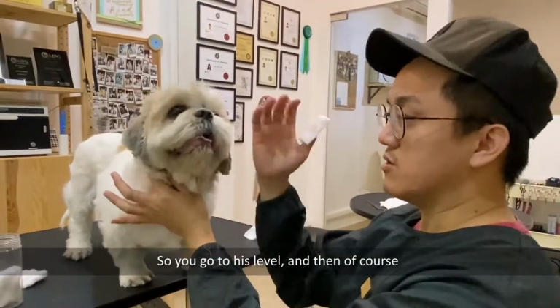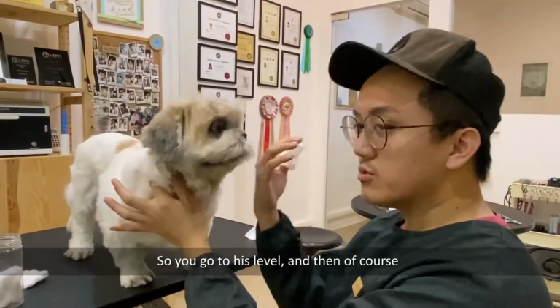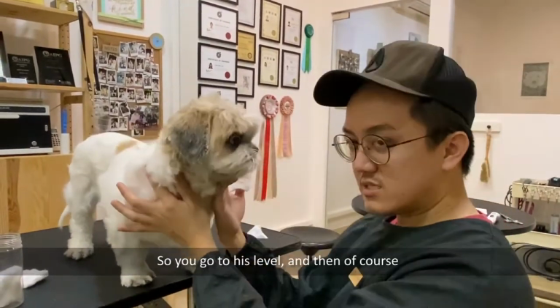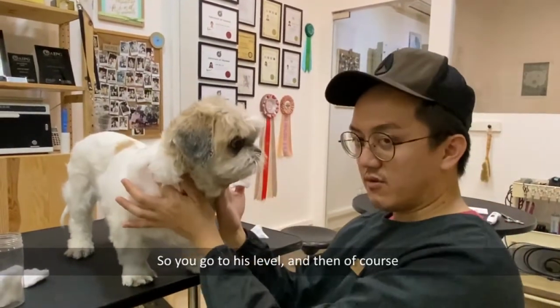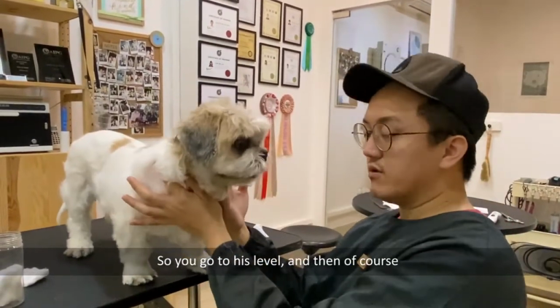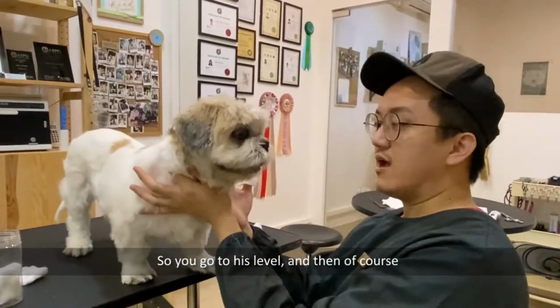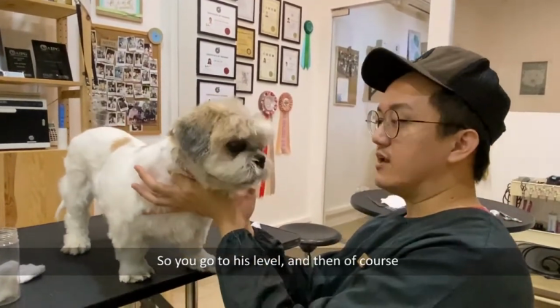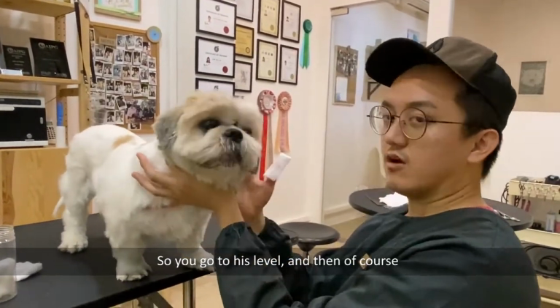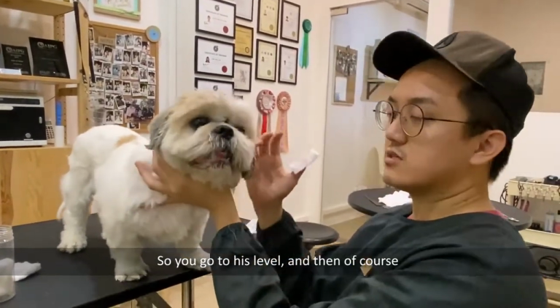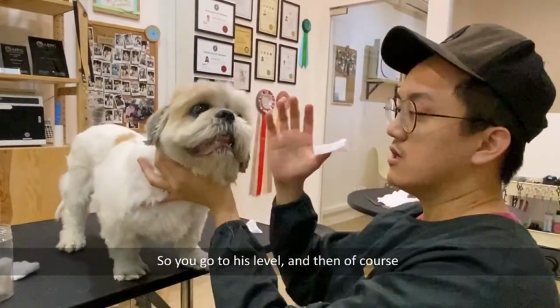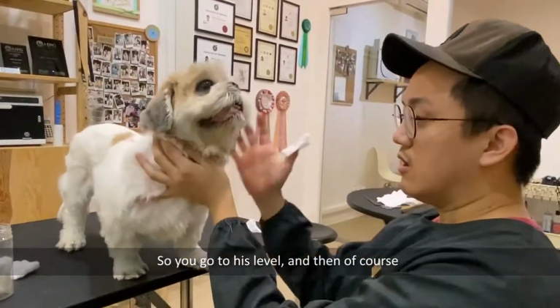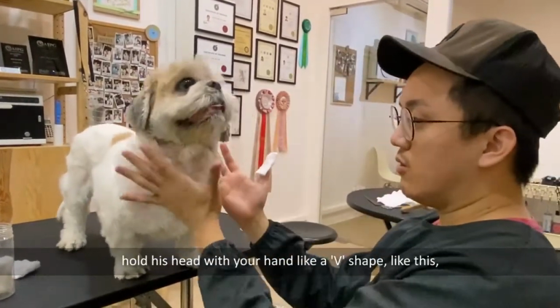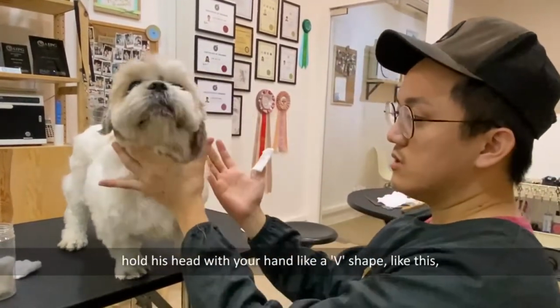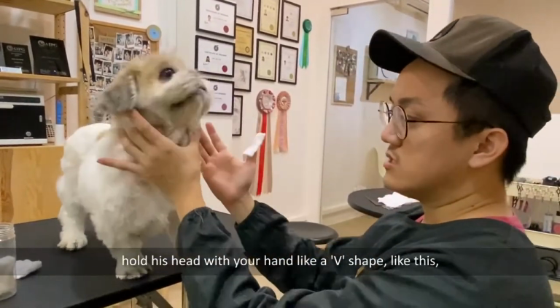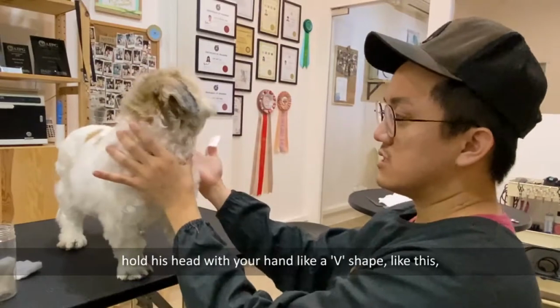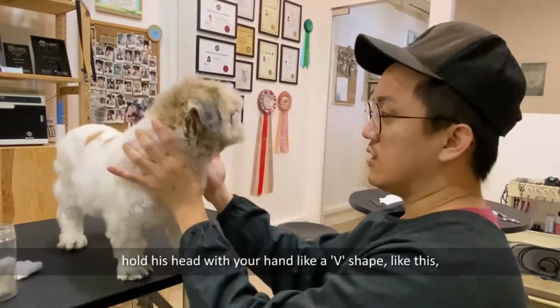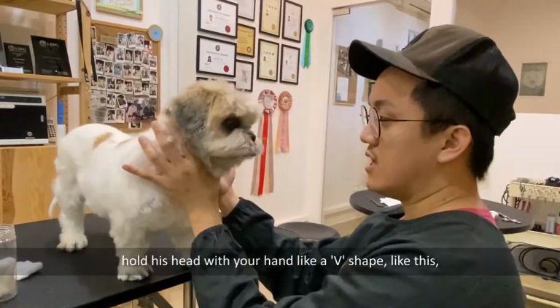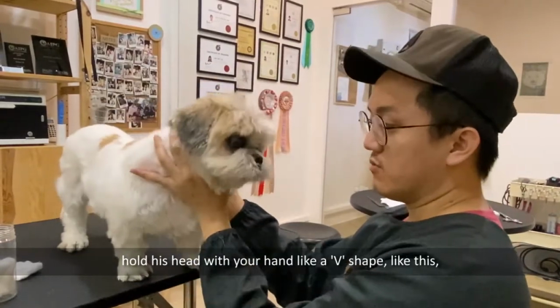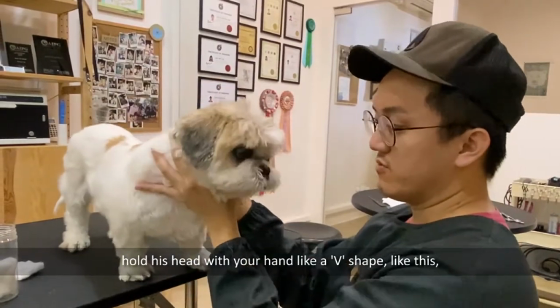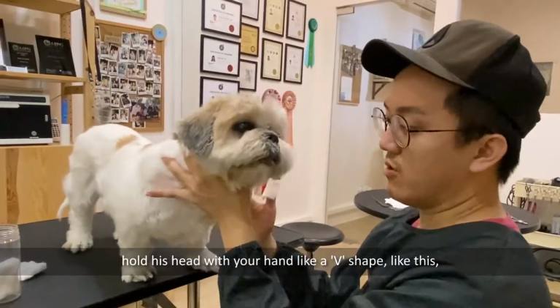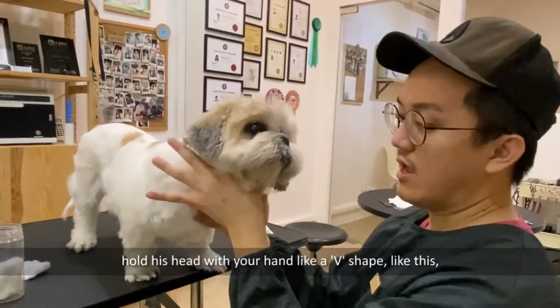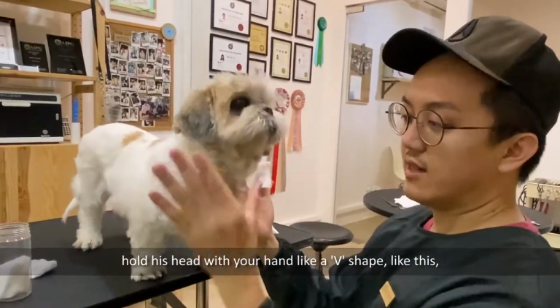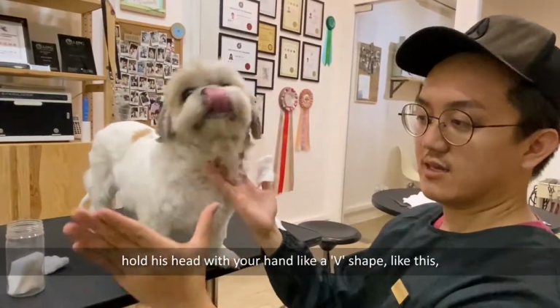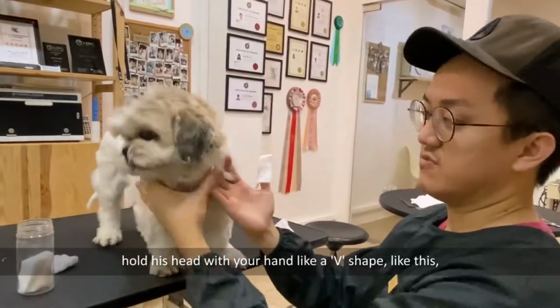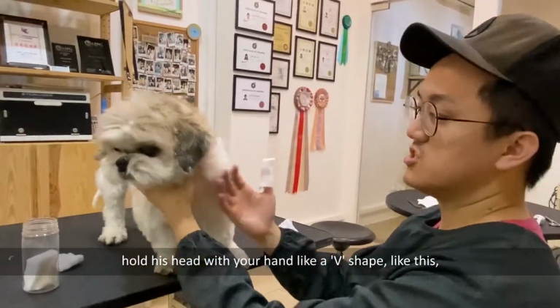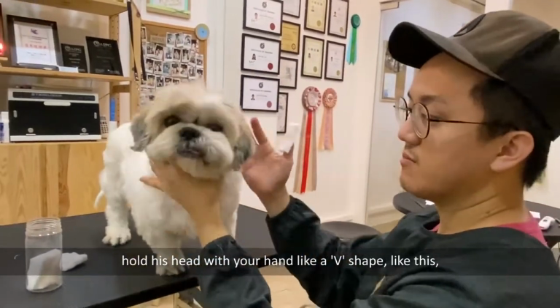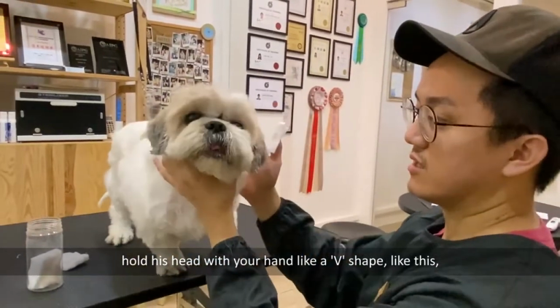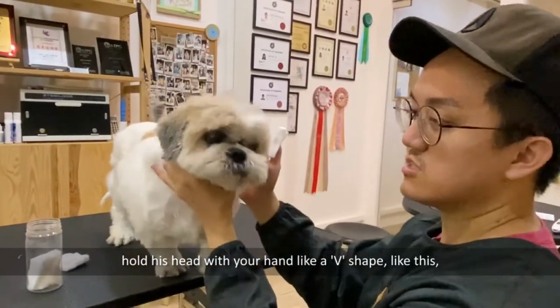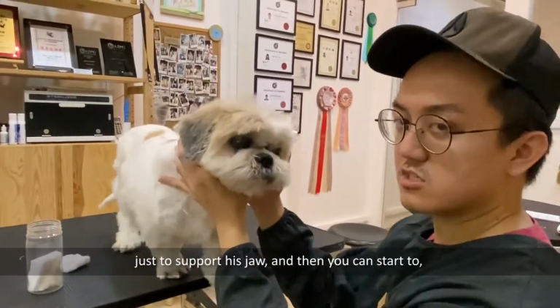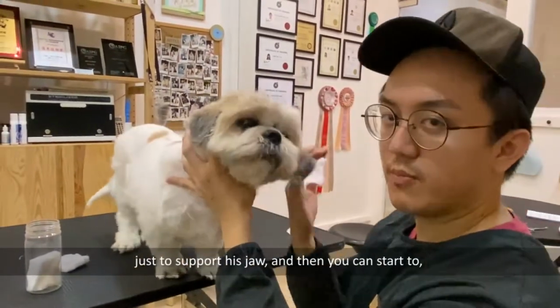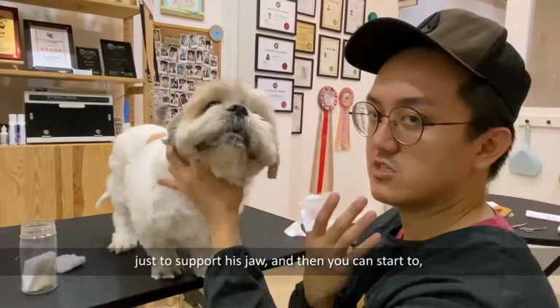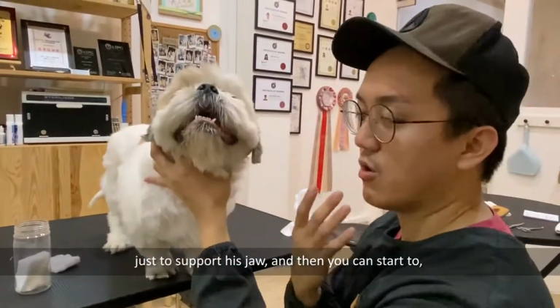Get to his level and hold his head with your hand in a V-shape, like this, just to support his jaw.